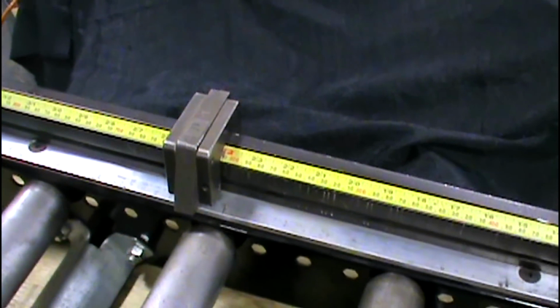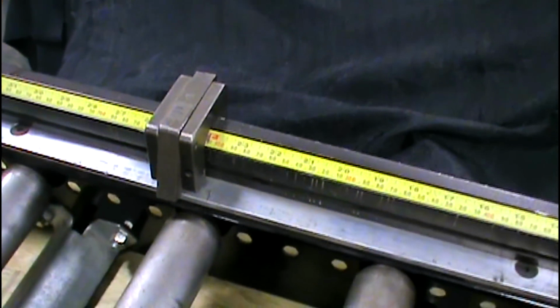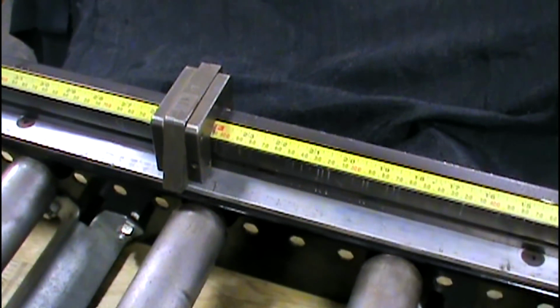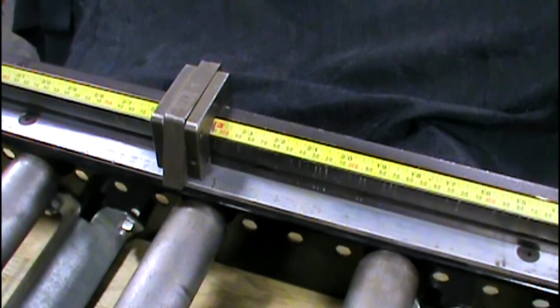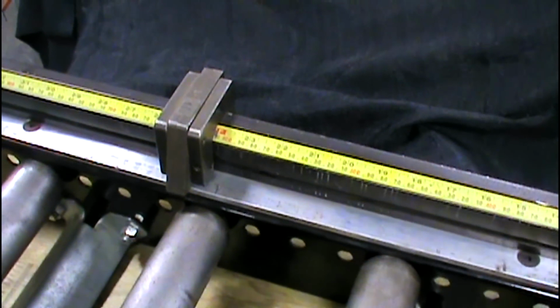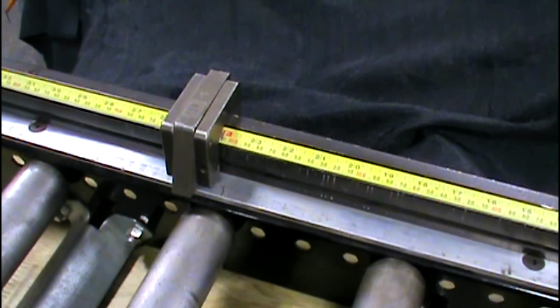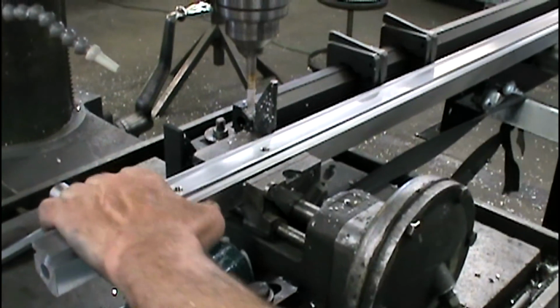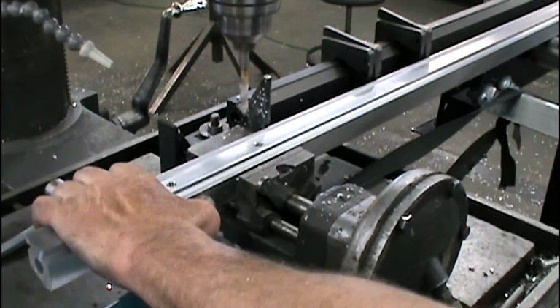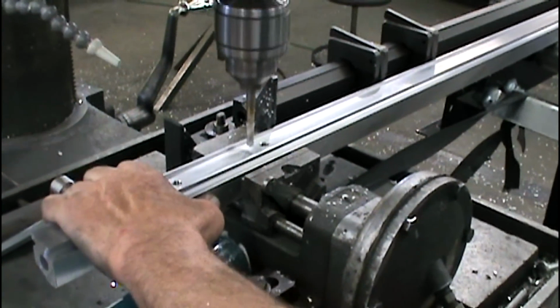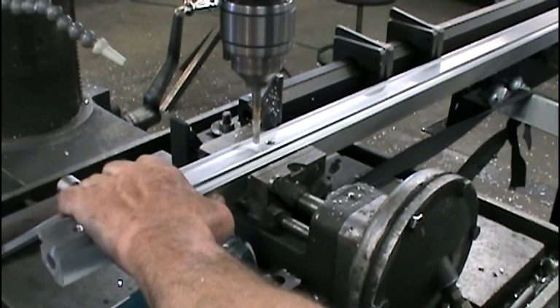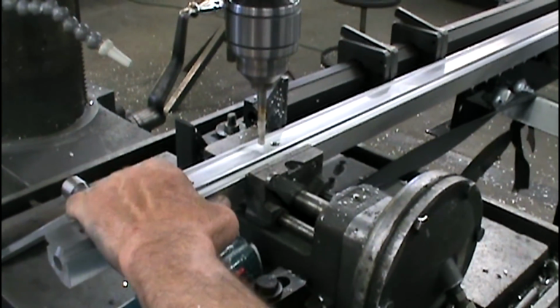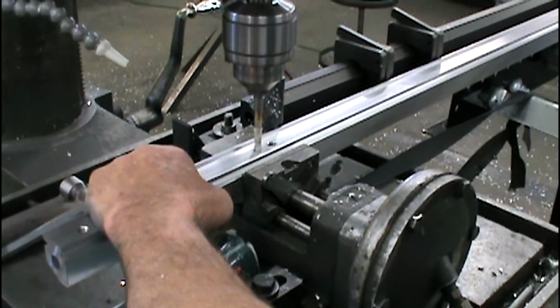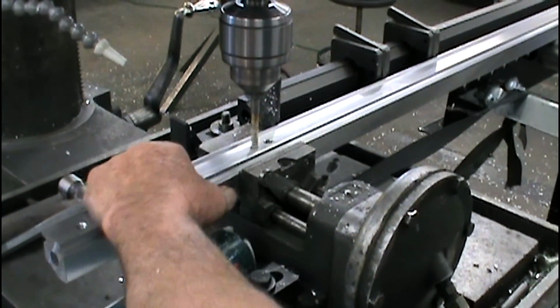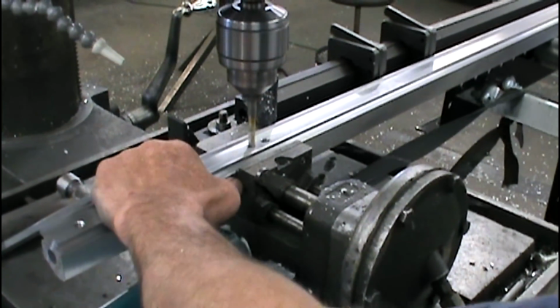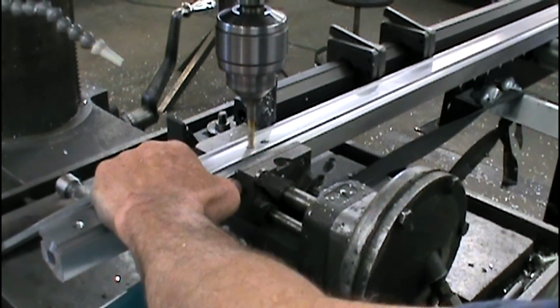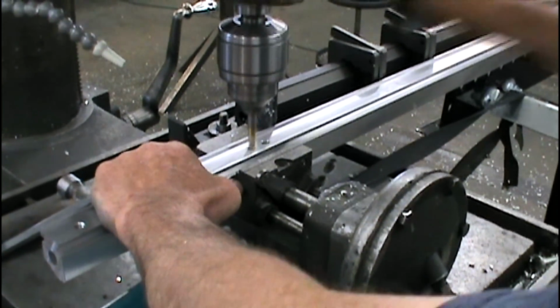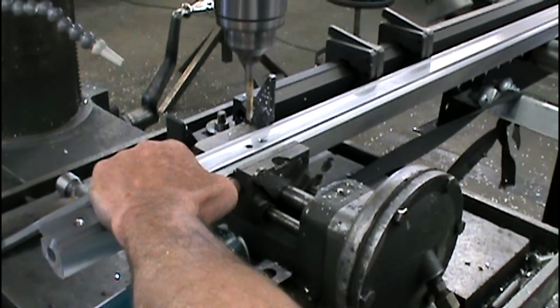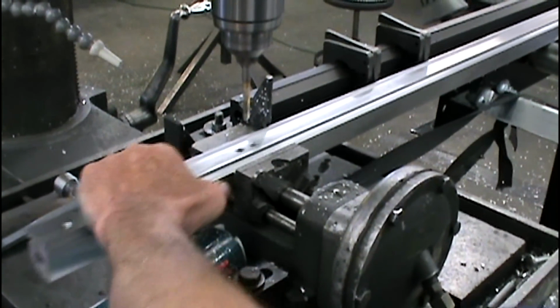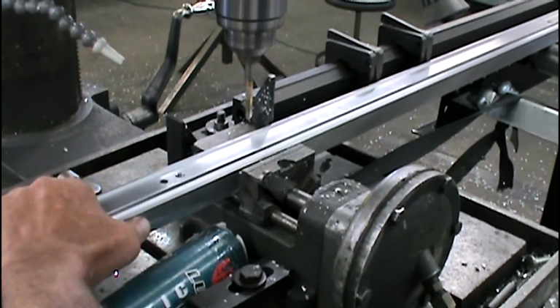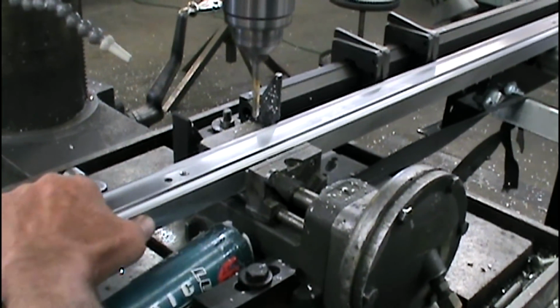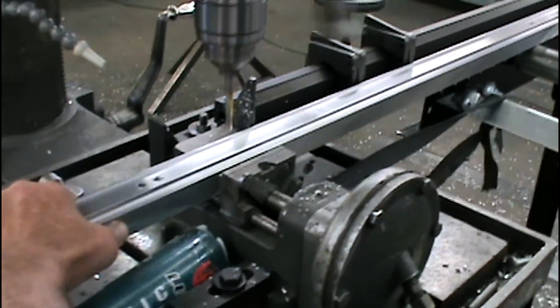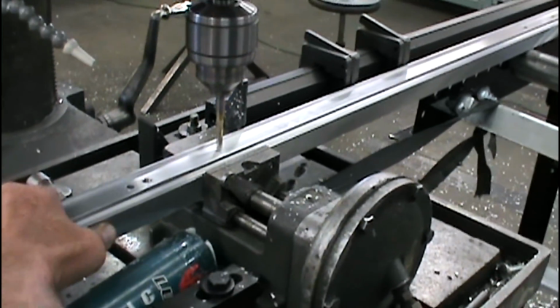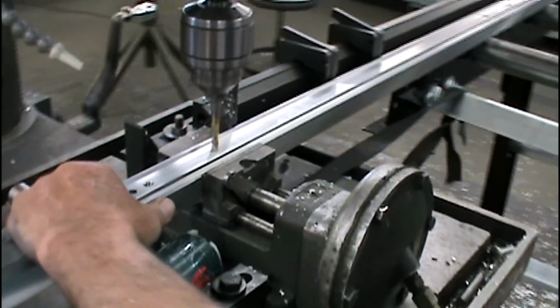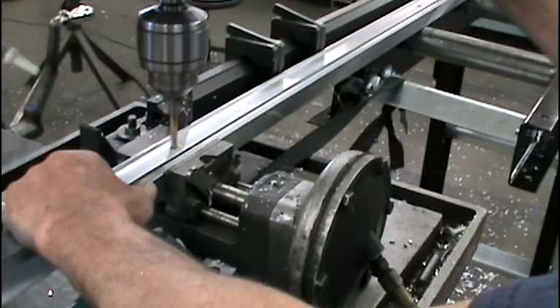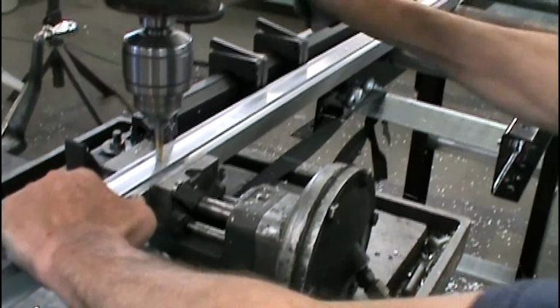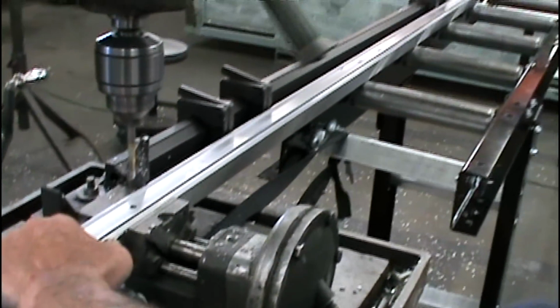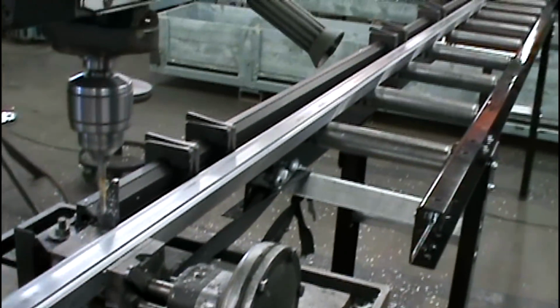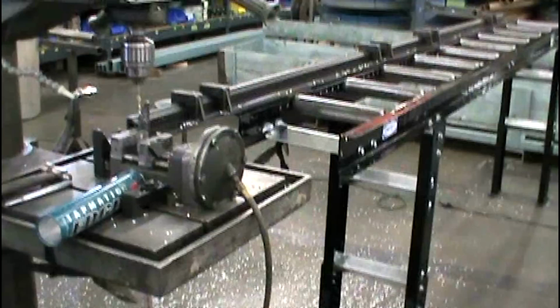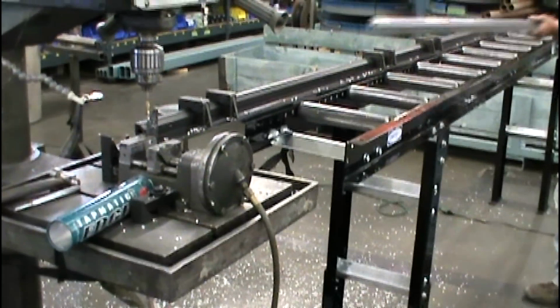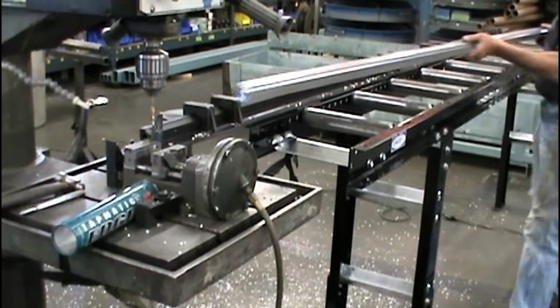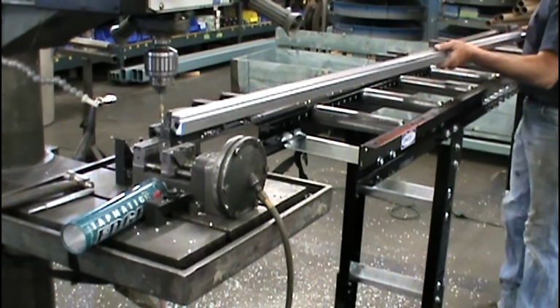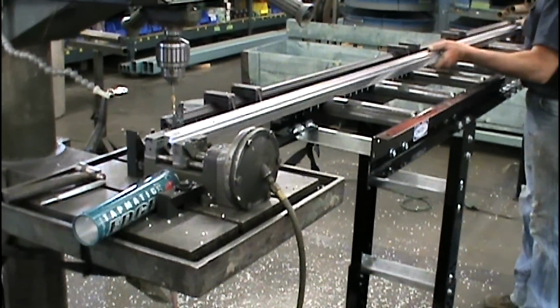The multi-lock system allows you to set up stops at various lengths to enable you to minimize your raw stock without changing your setup each time. In this application, we're using a drill press to drill and tap holes in a certain location.